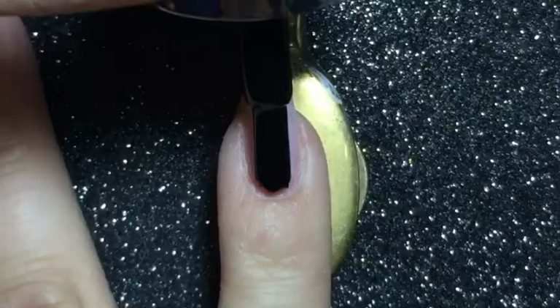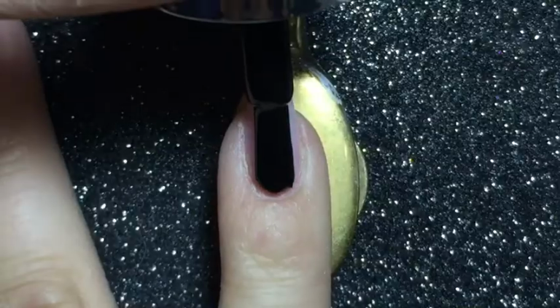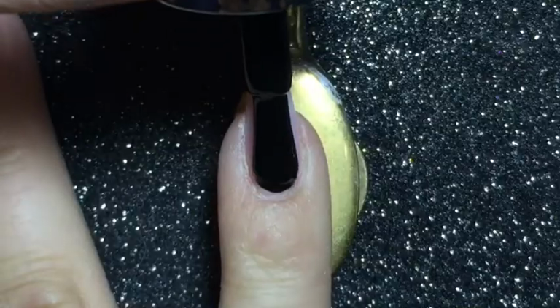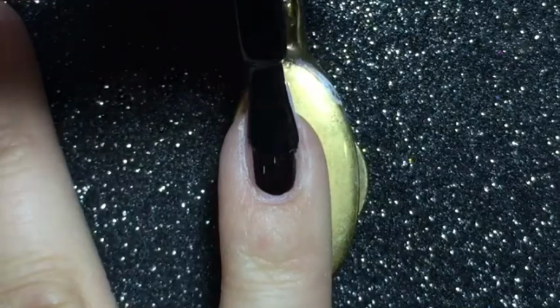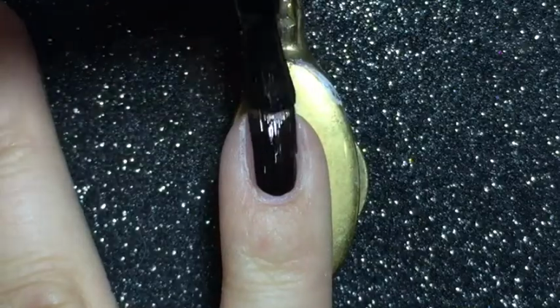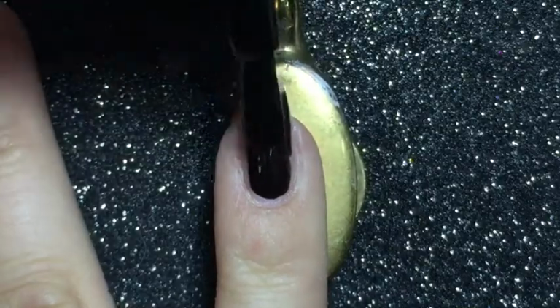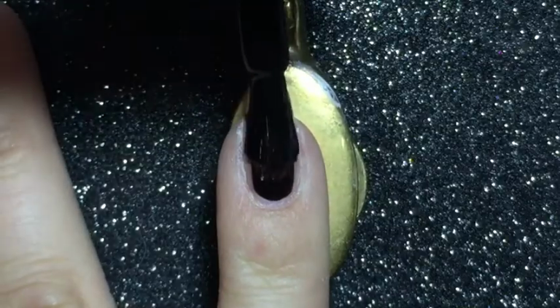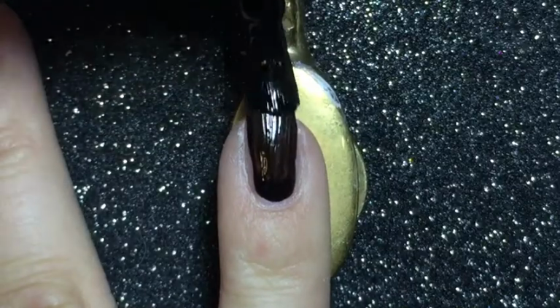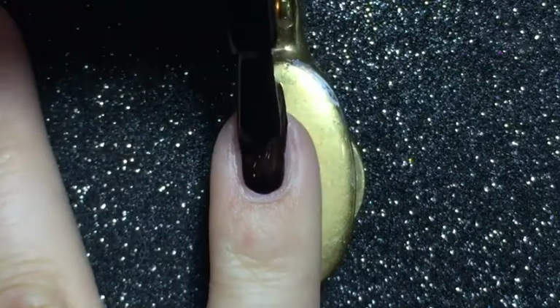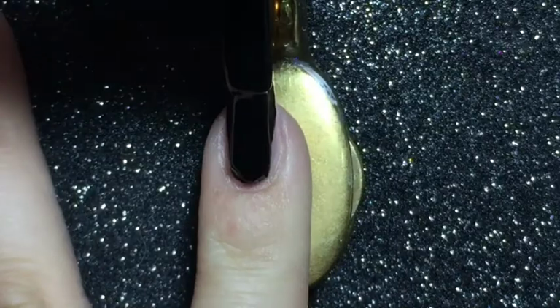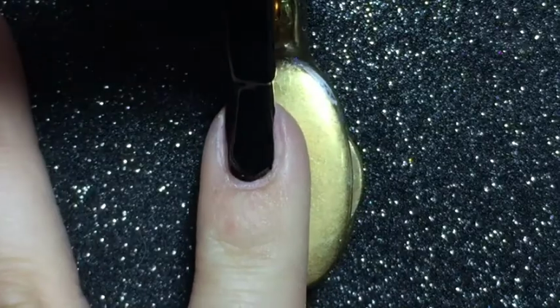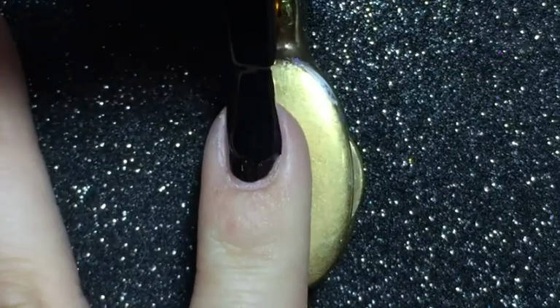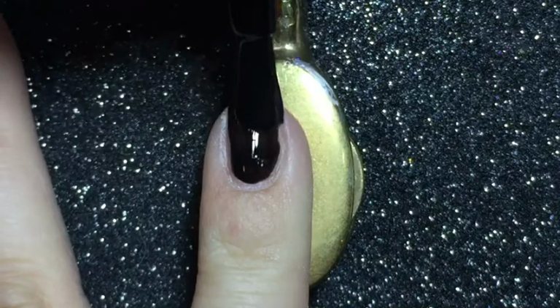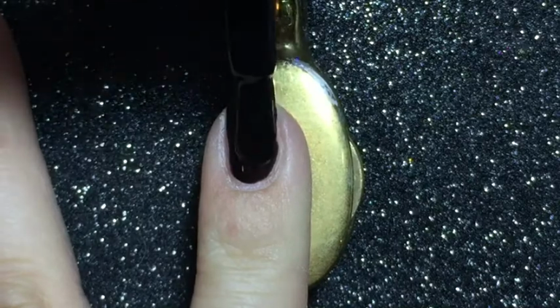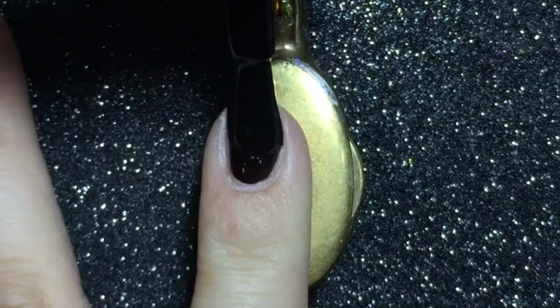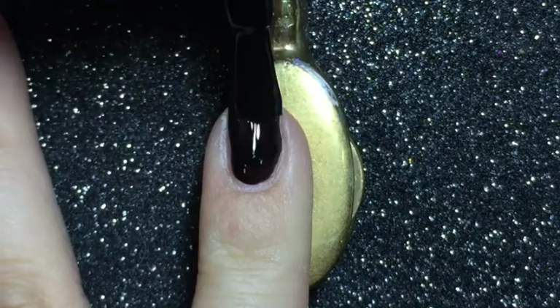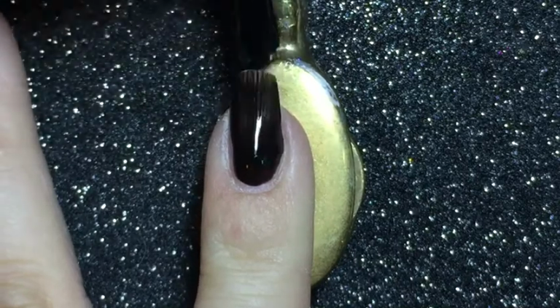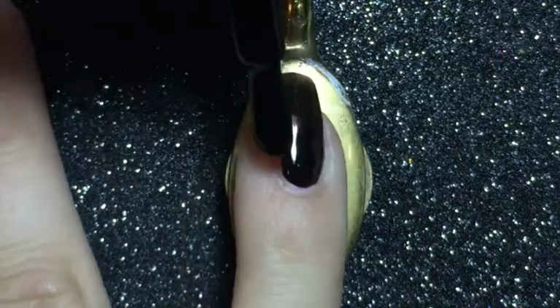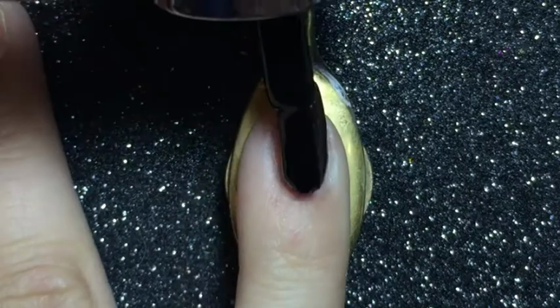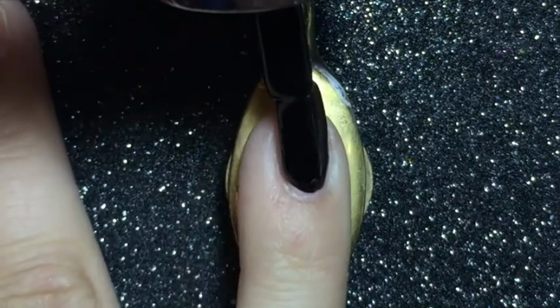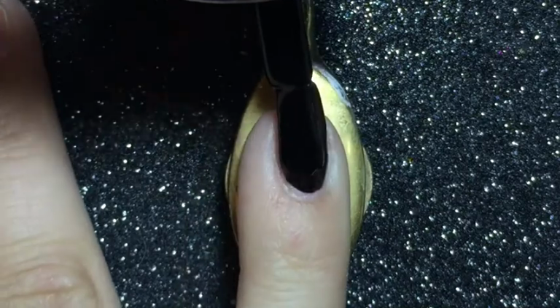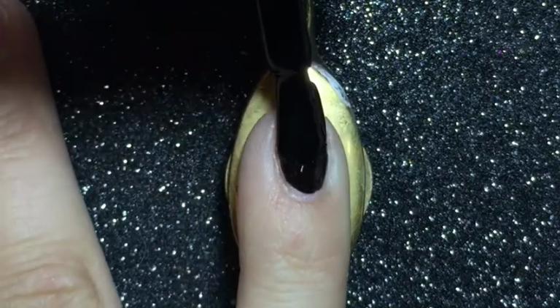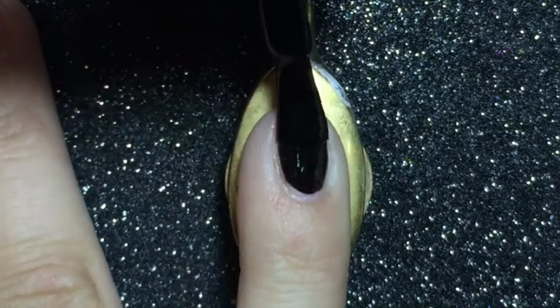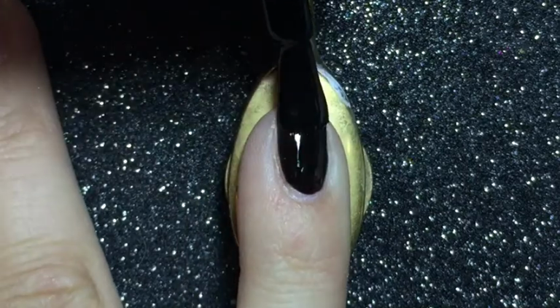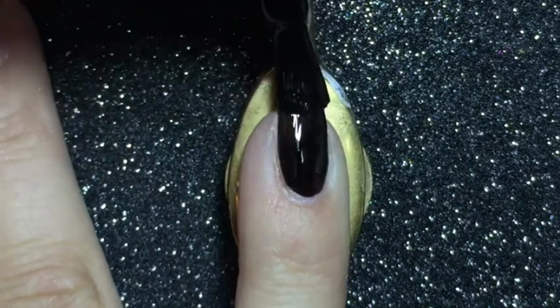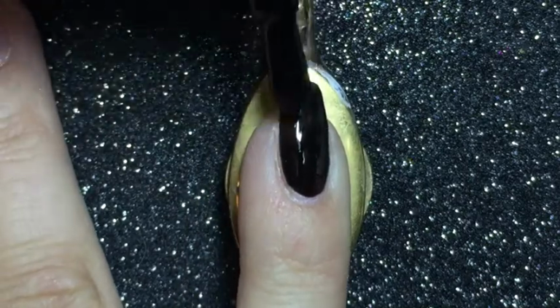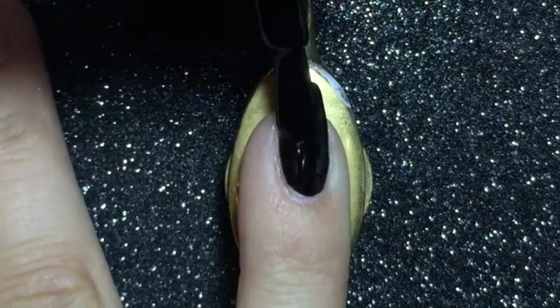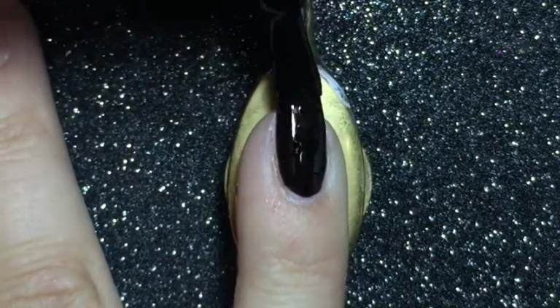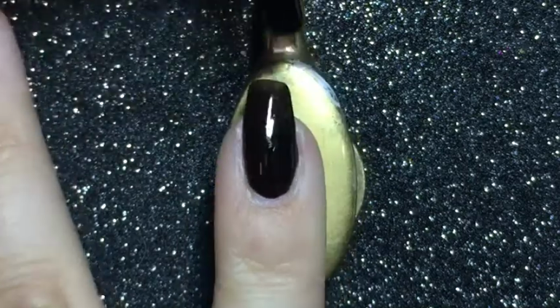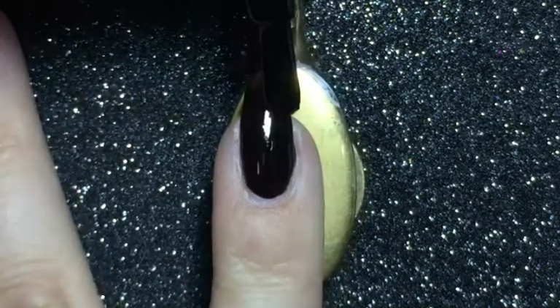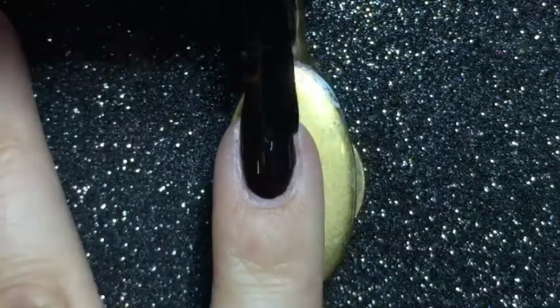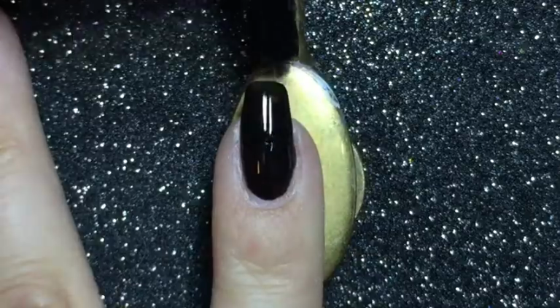Now I'm applying a black gel to my pinky and my thumb and I'm curing this in an LED lamp for 60 seconds.